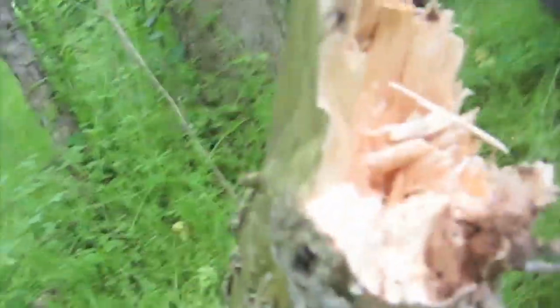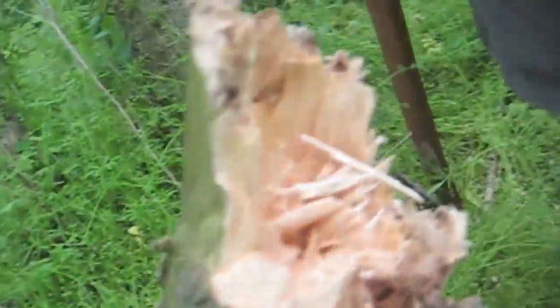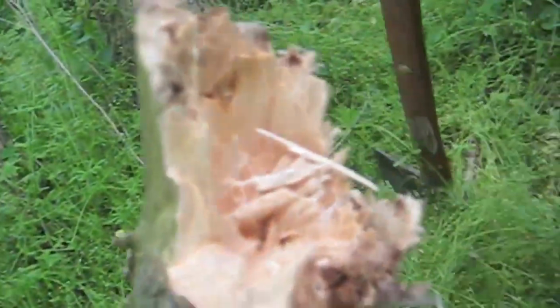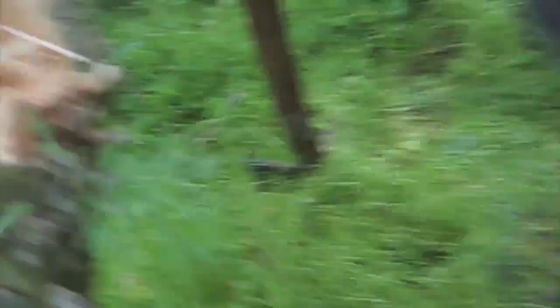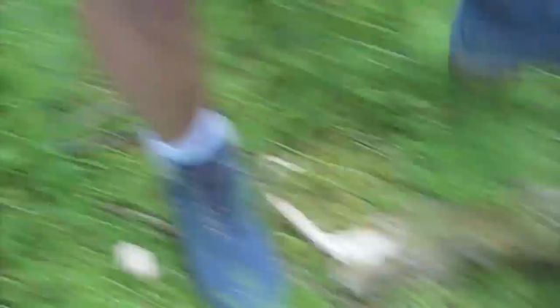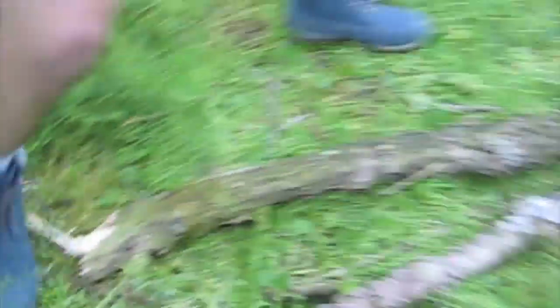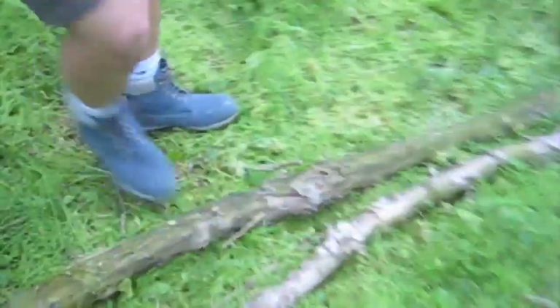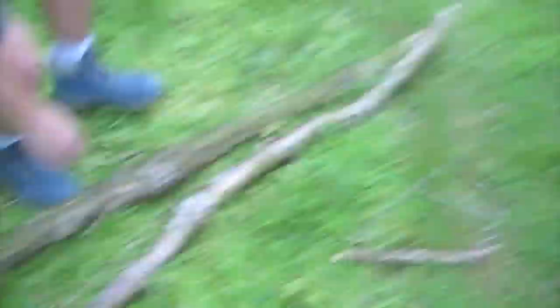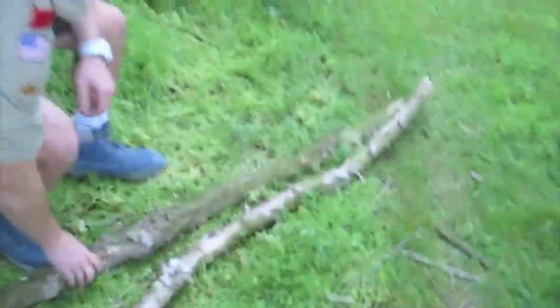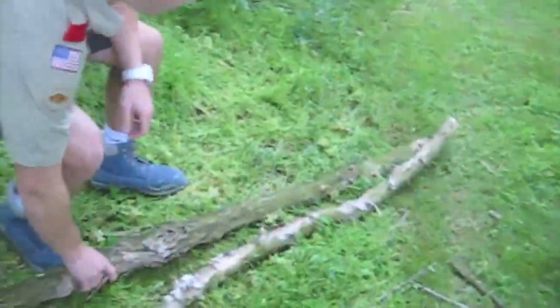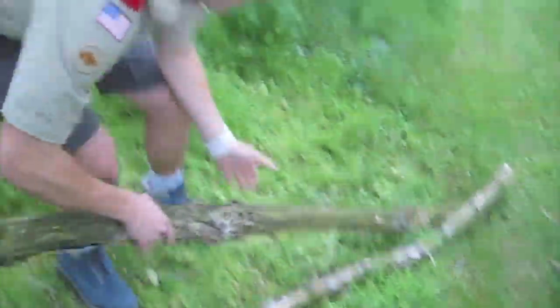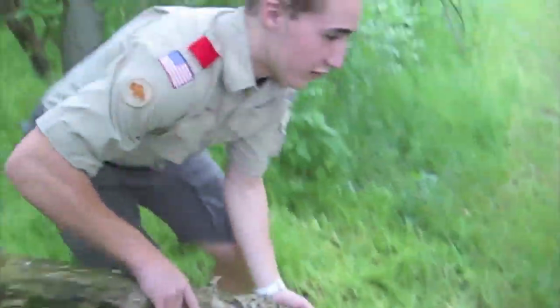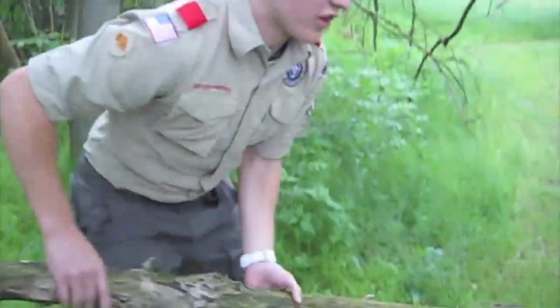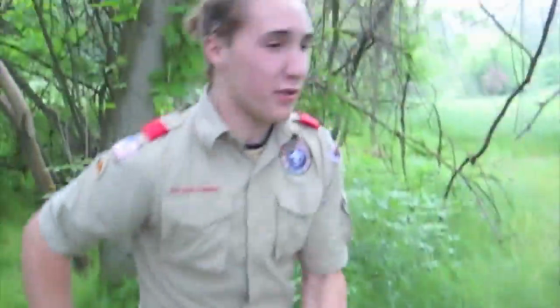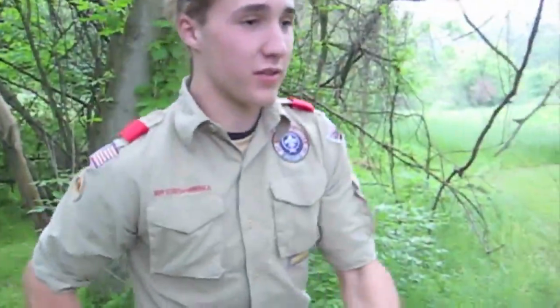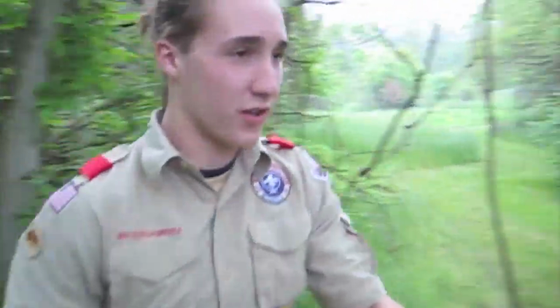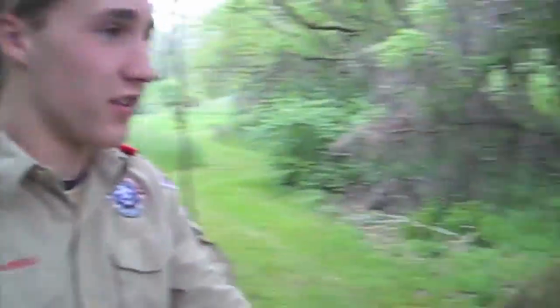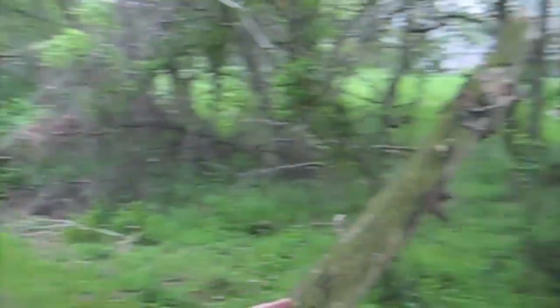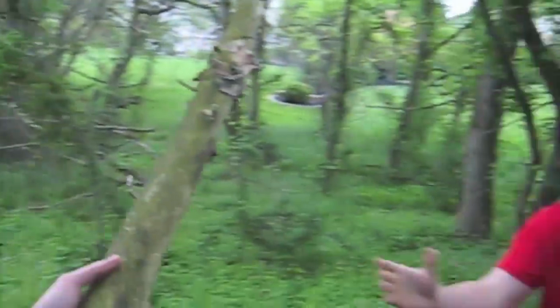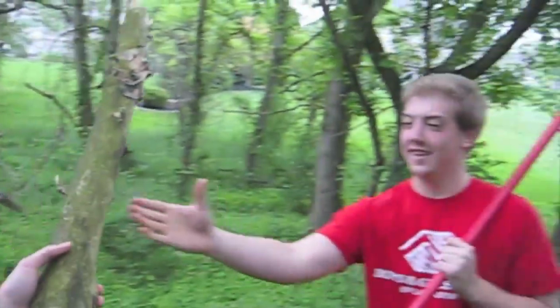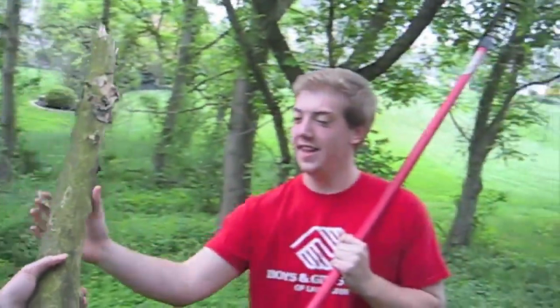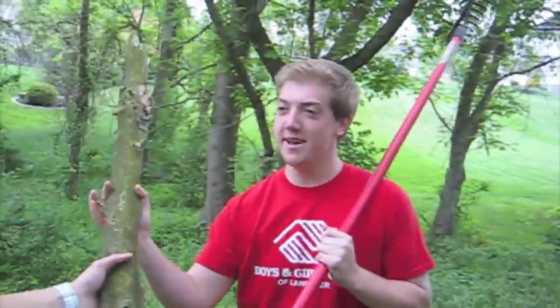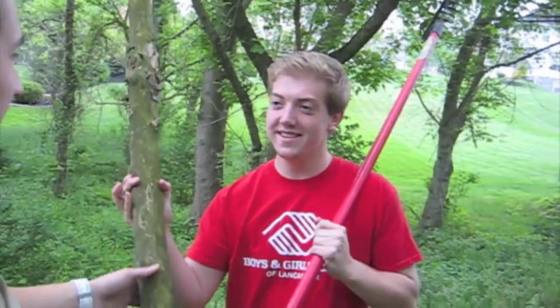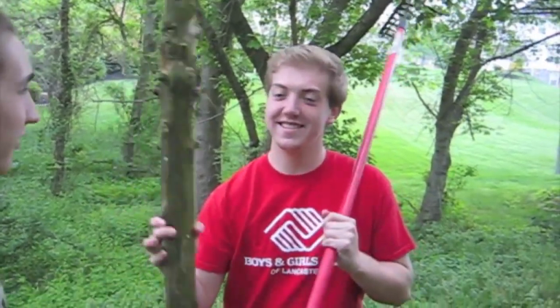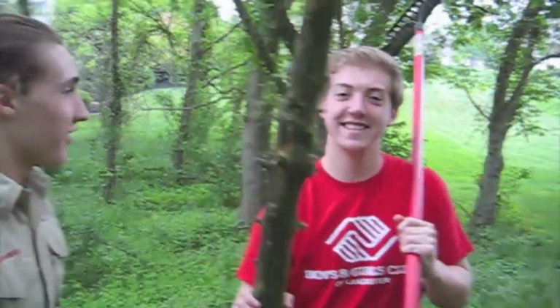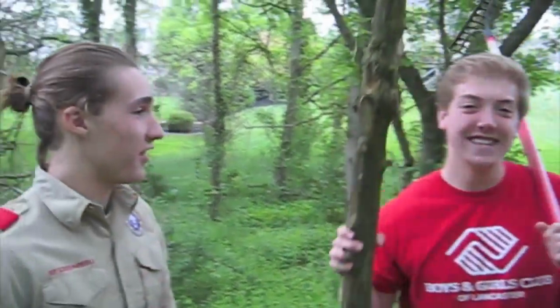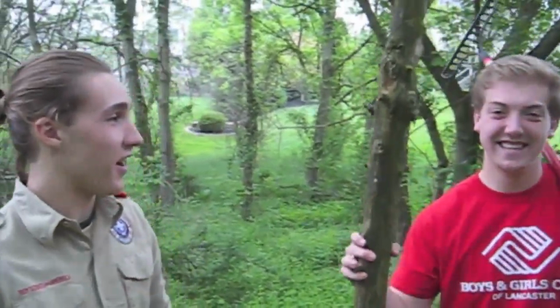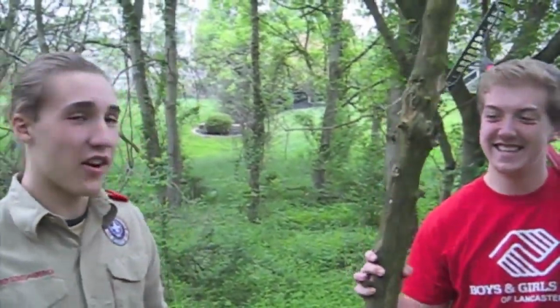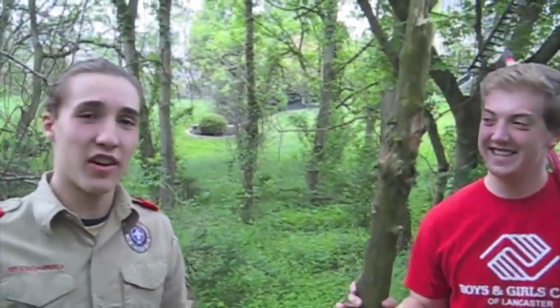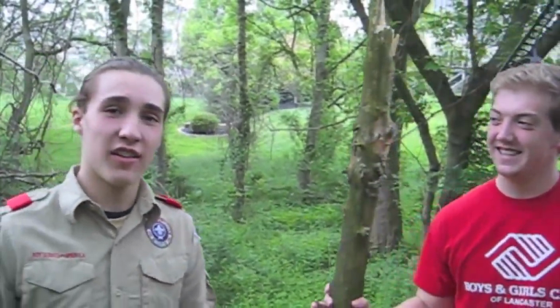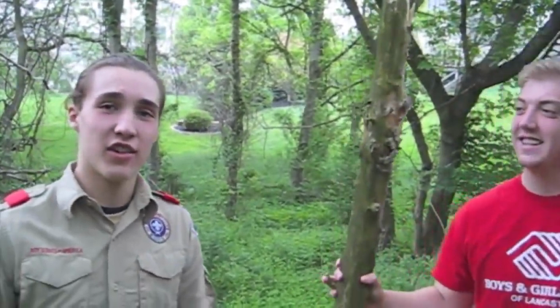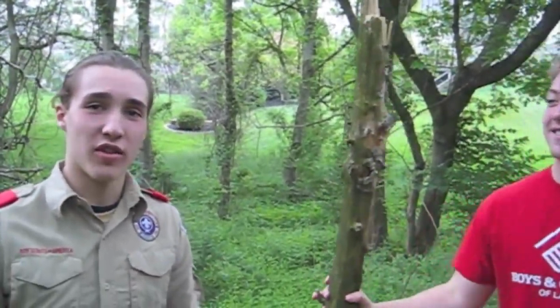Step six: make sure you have a clean break, just like this. Come over here. Take your log and give it to your happy customer. There you go. Thanks. And that's how you cut a tree.